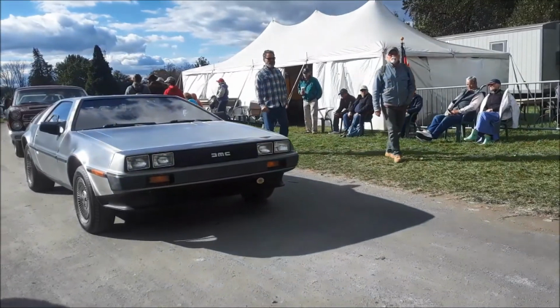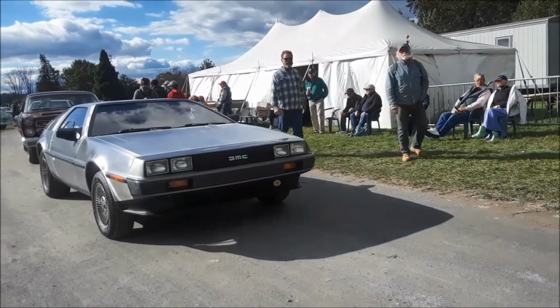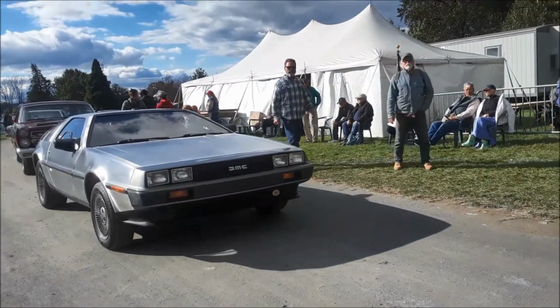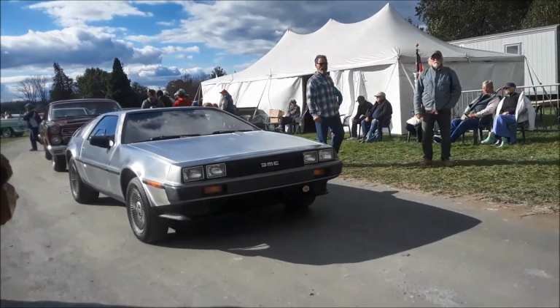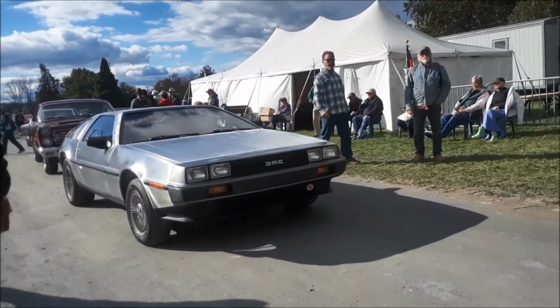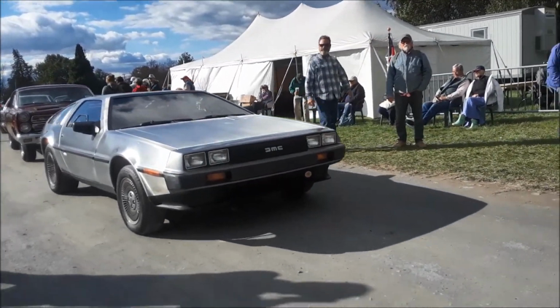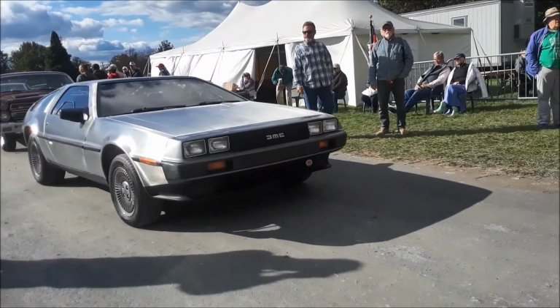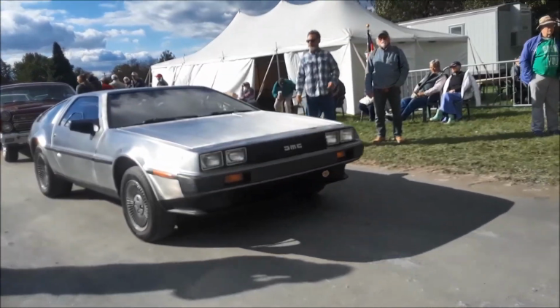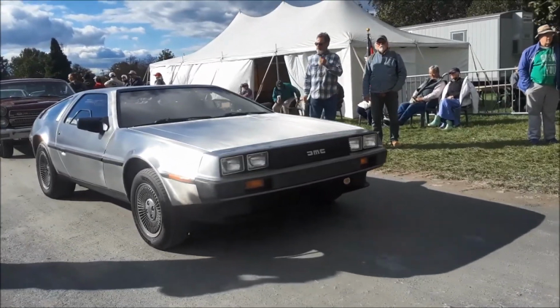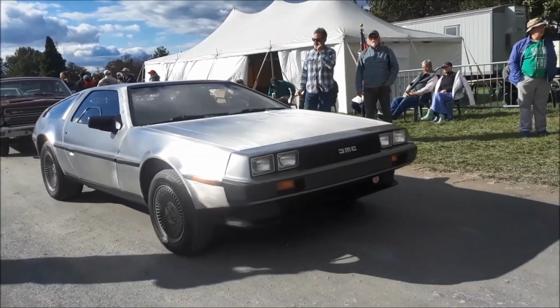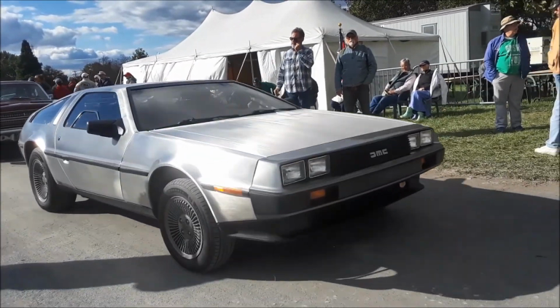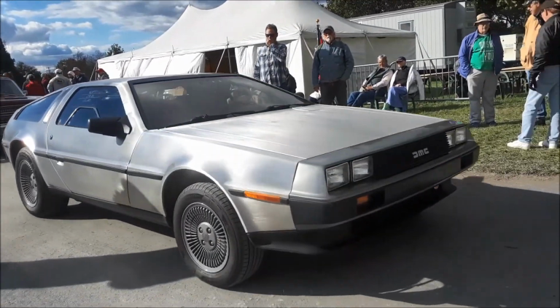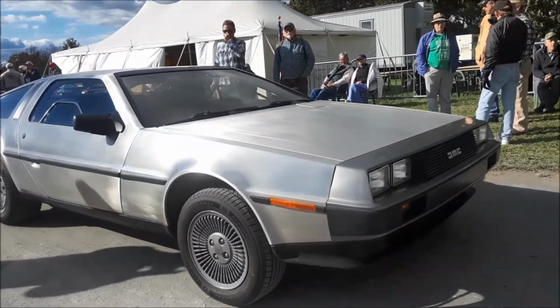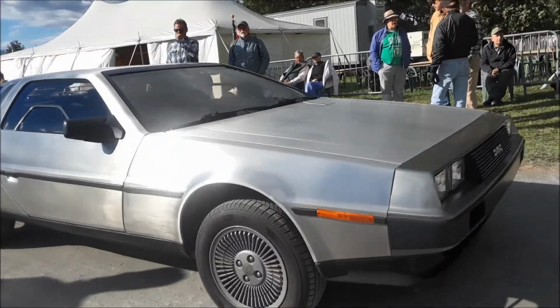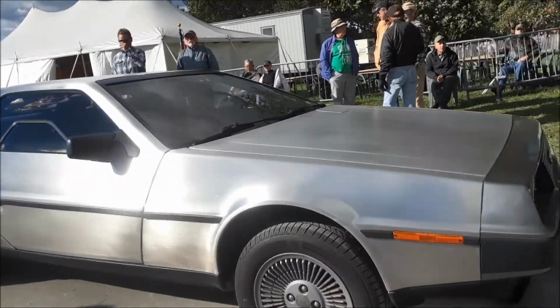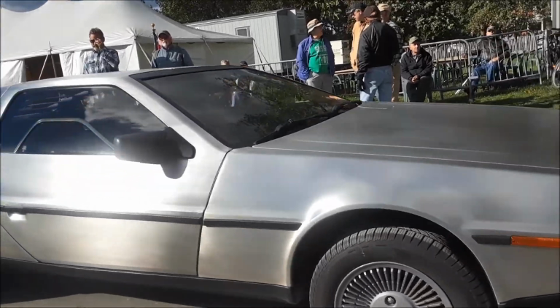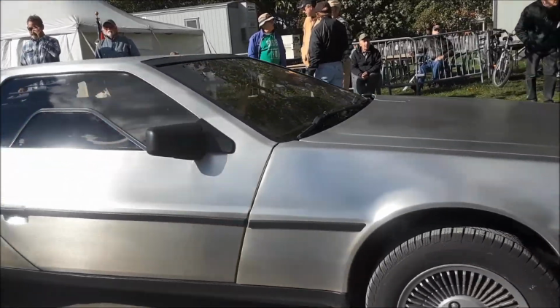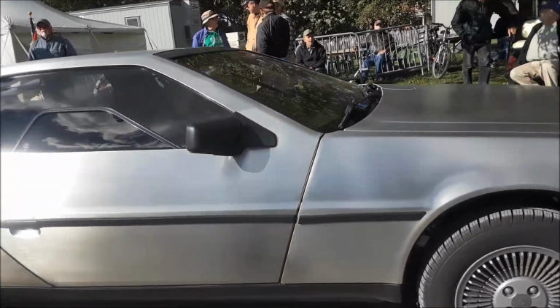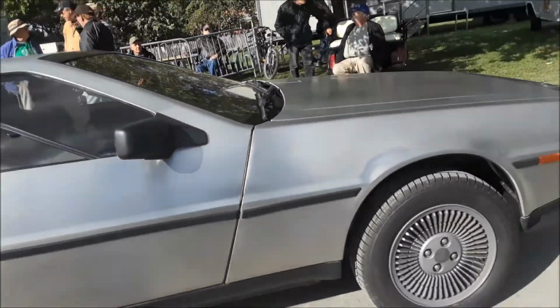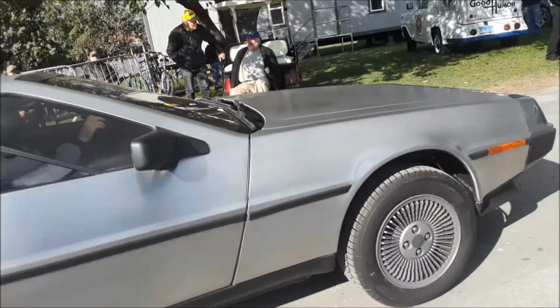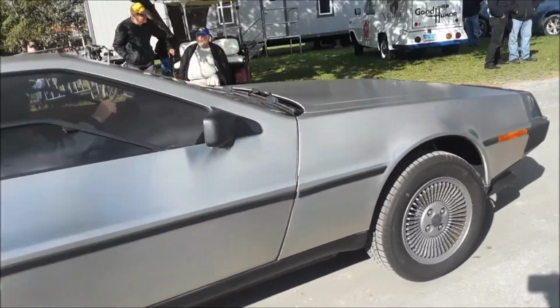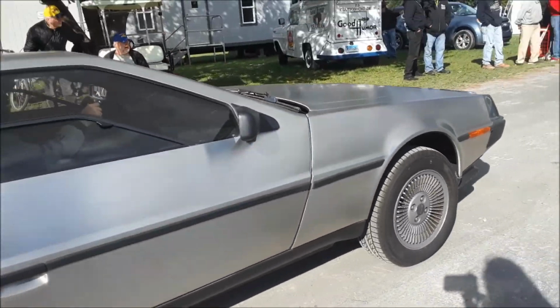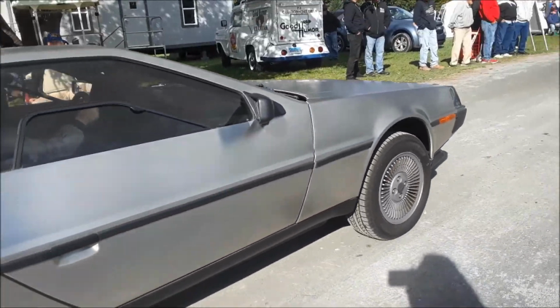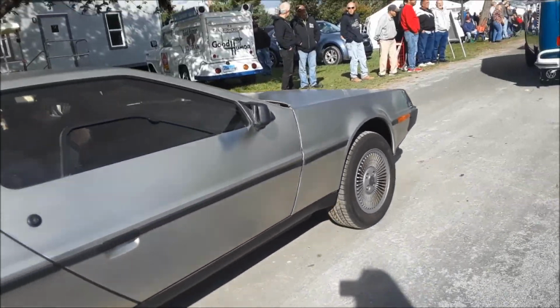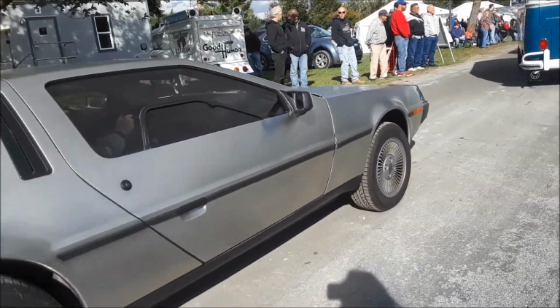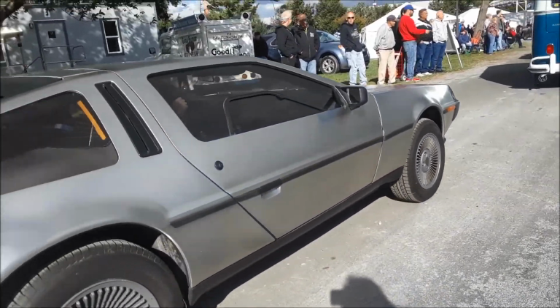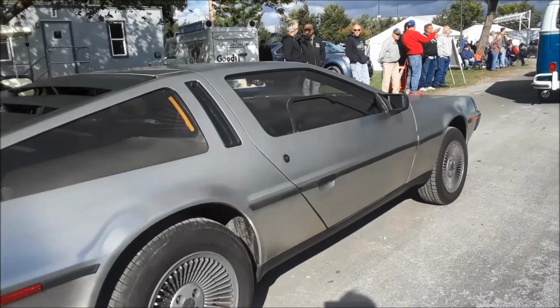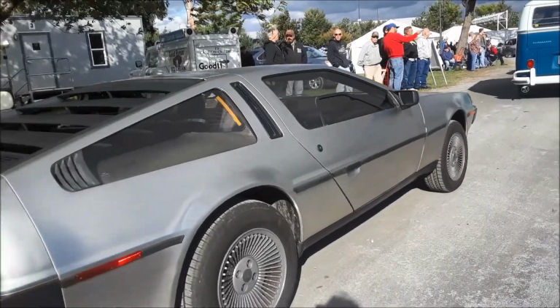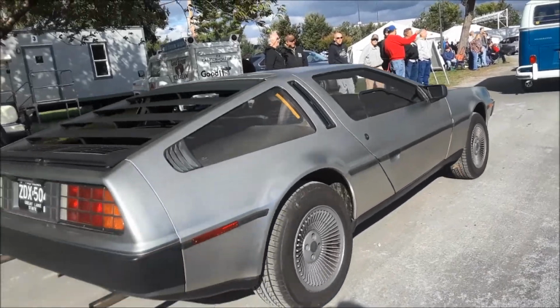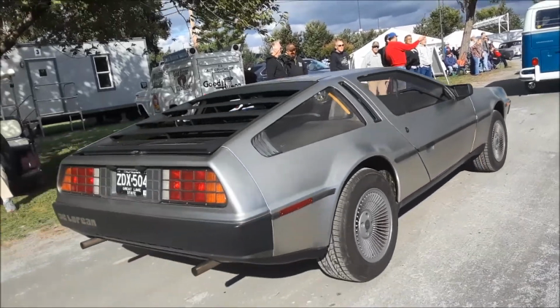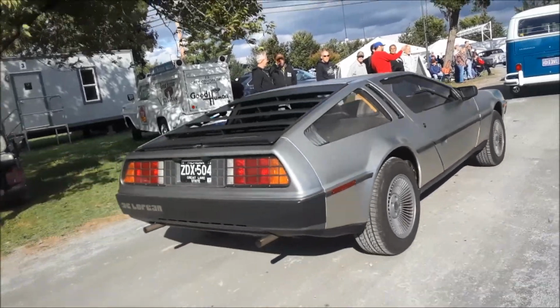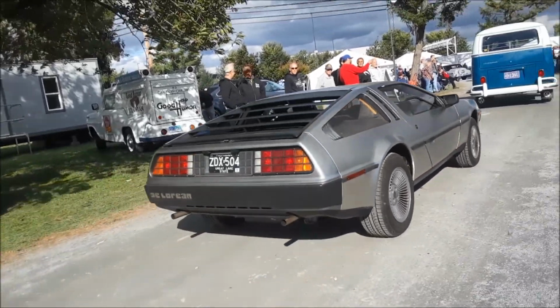One of the cars that stole the show was this DeLorean. Too cool.